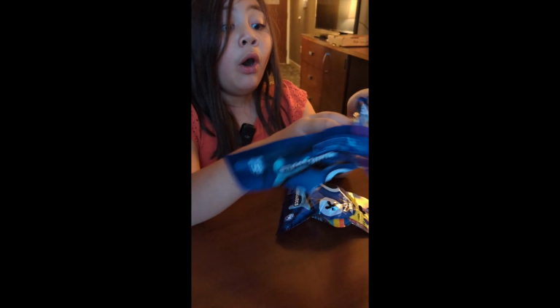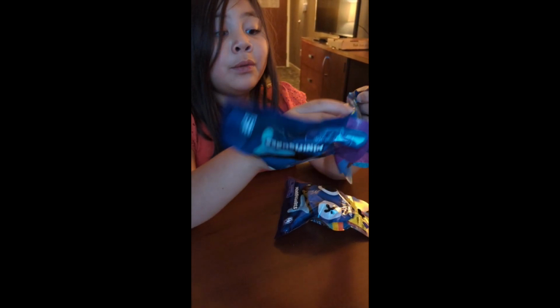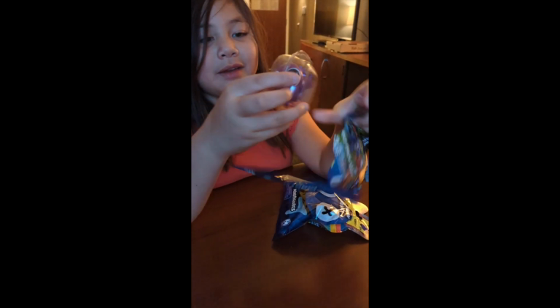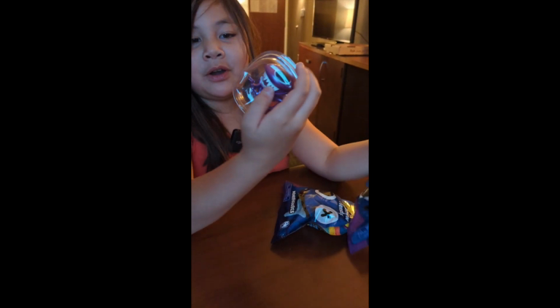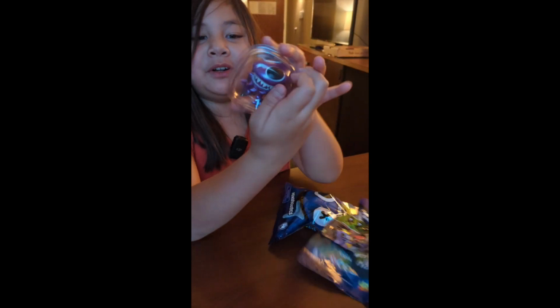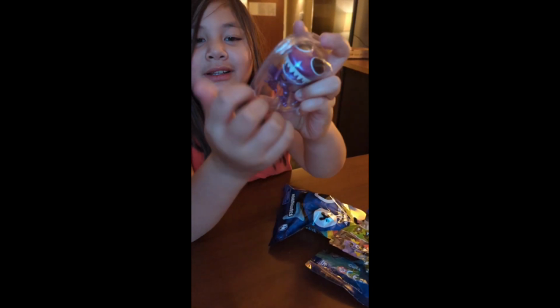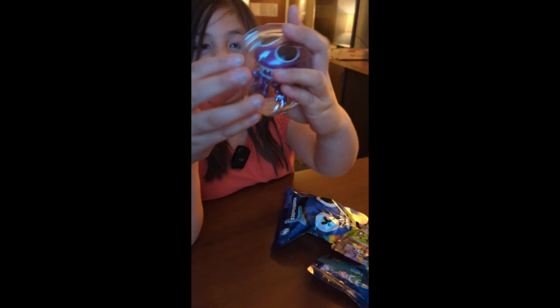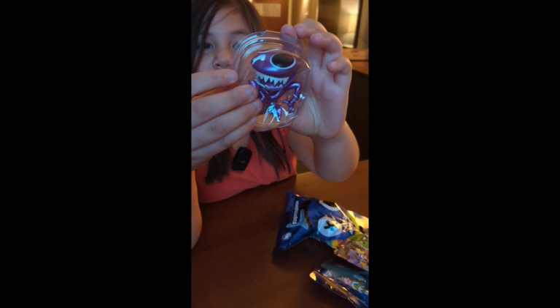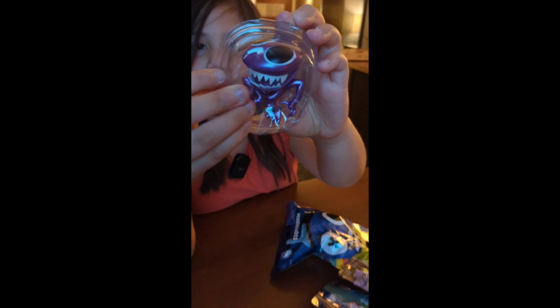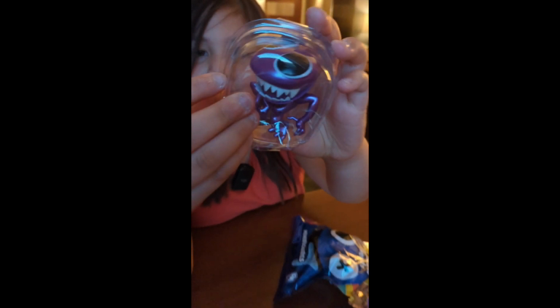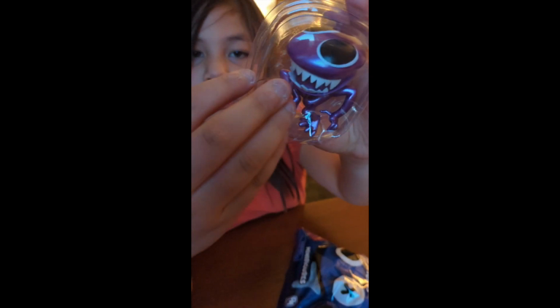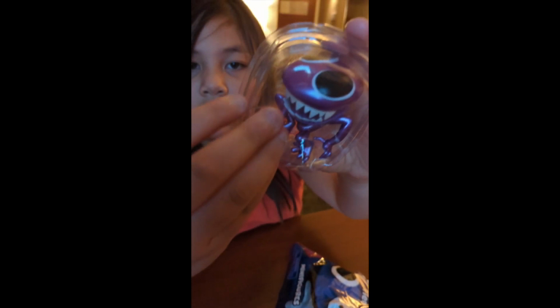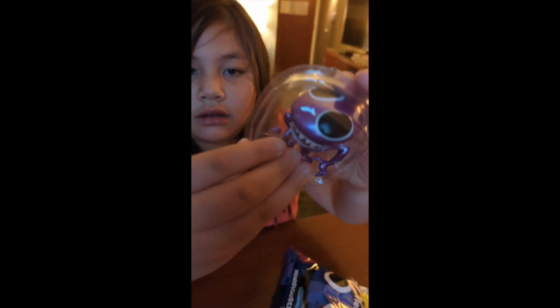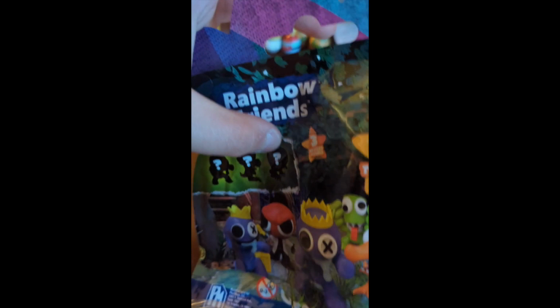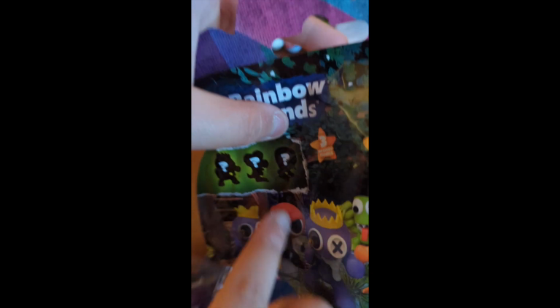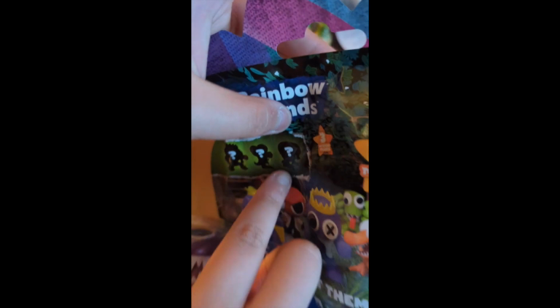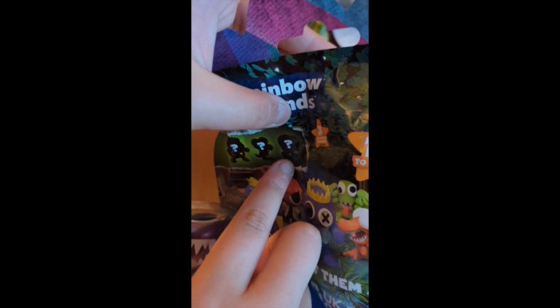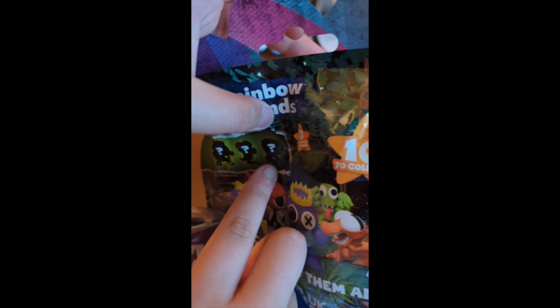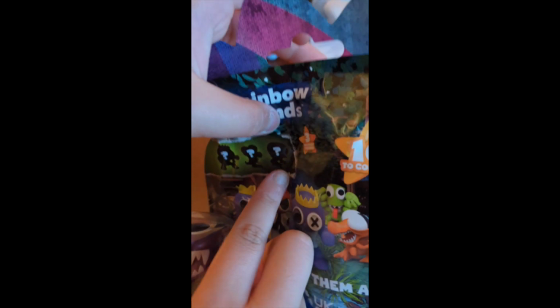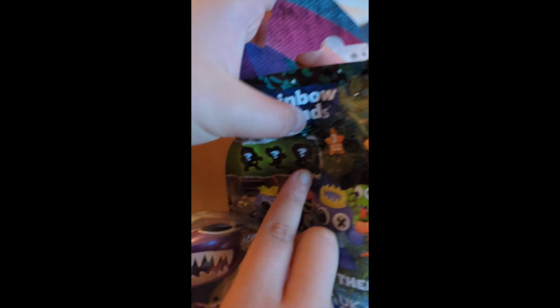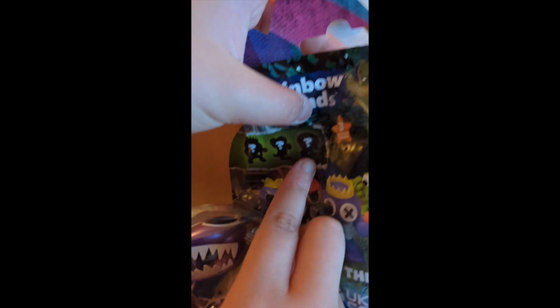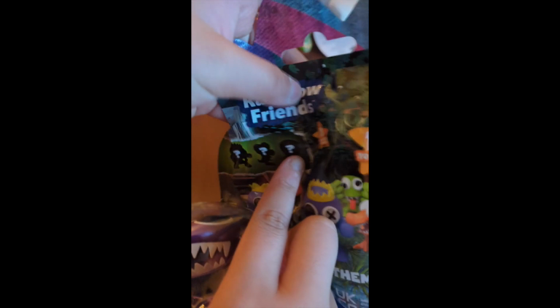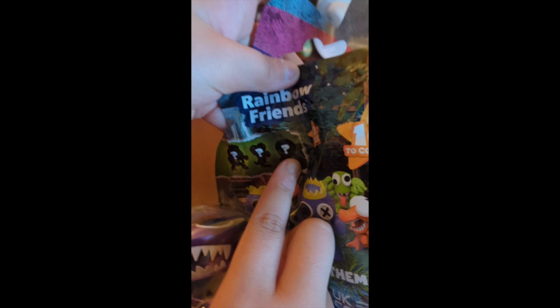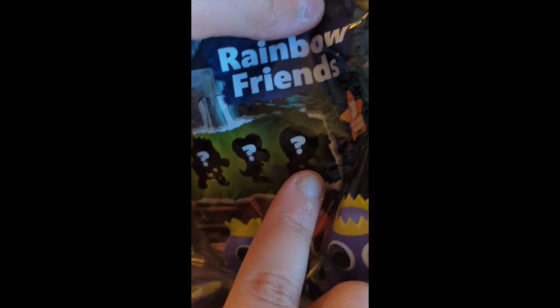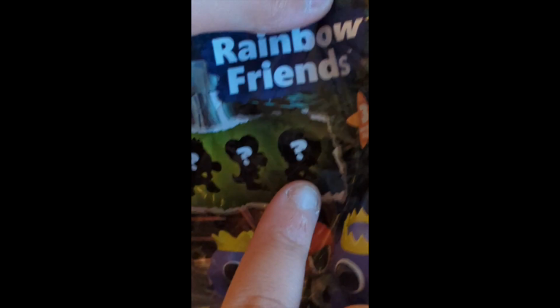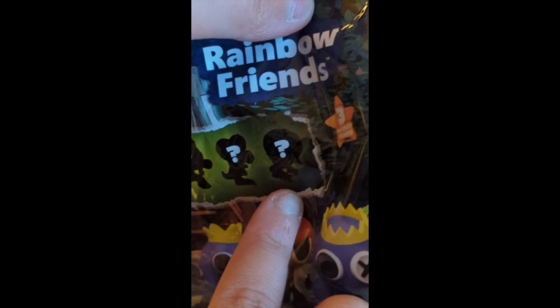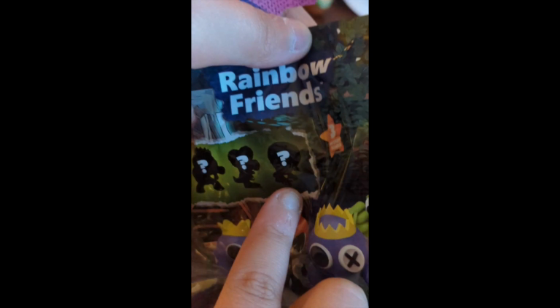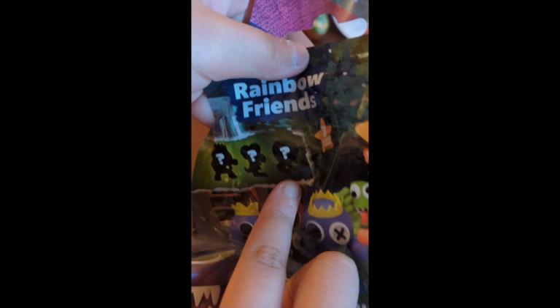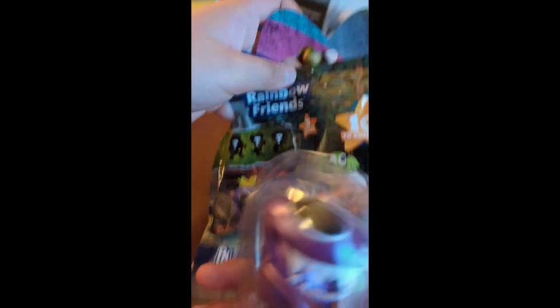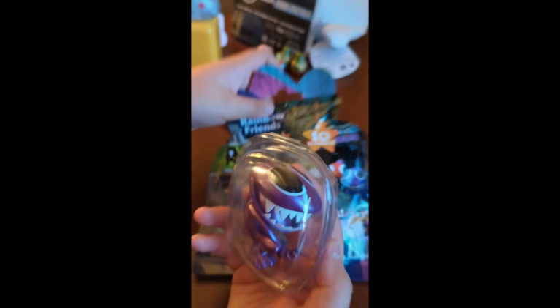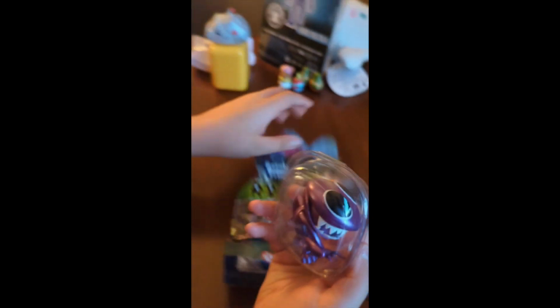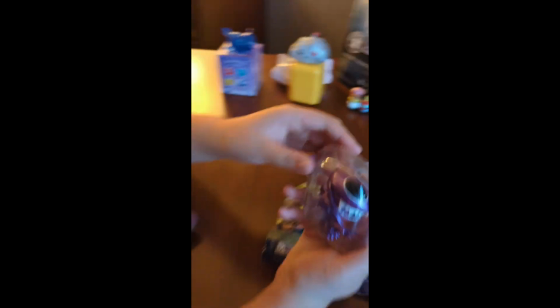We got purple for the first one. We got the purple mystery figure on the first try — how cool is that?